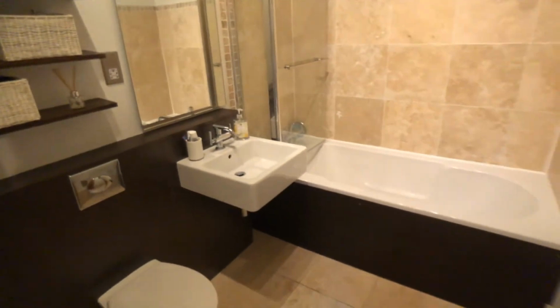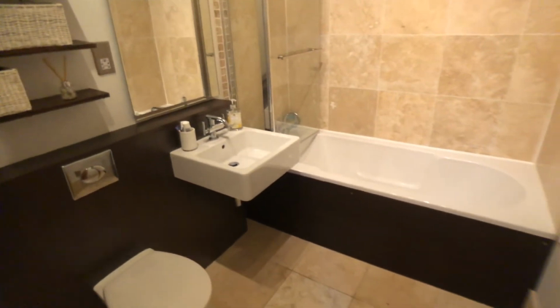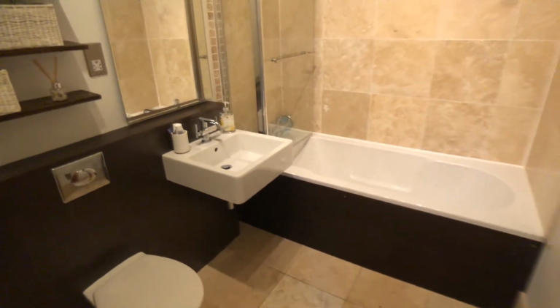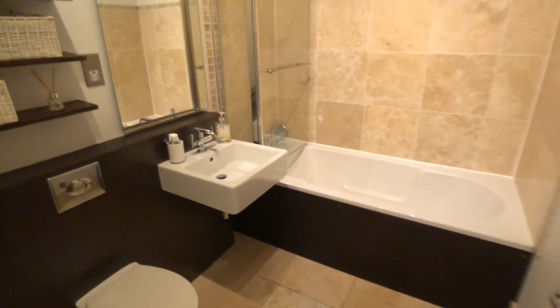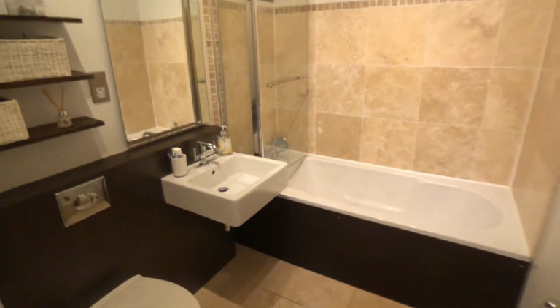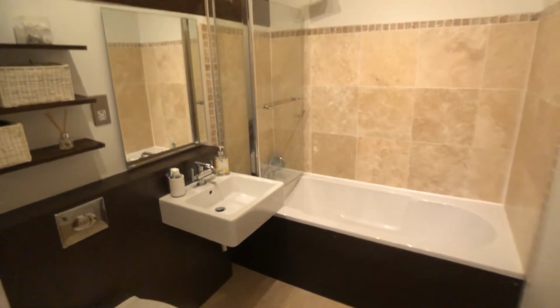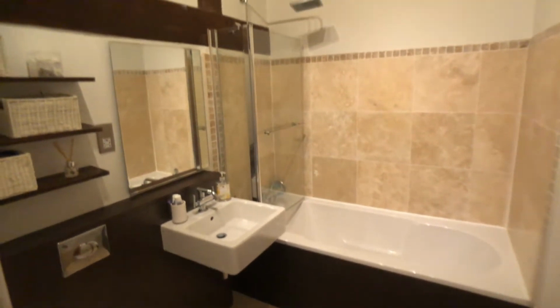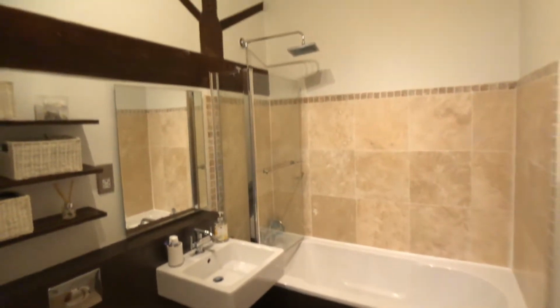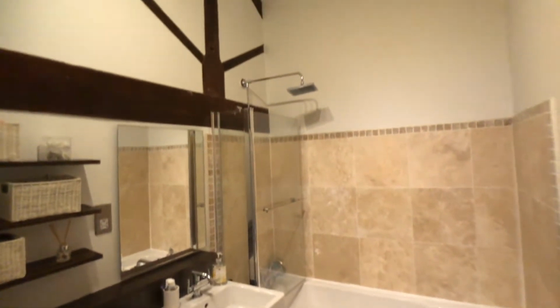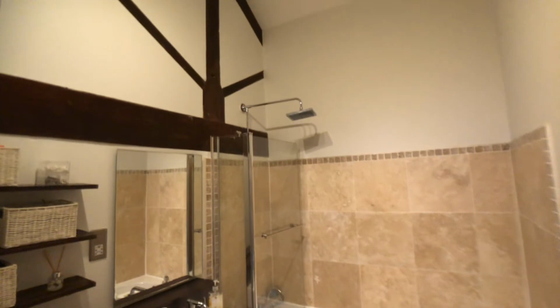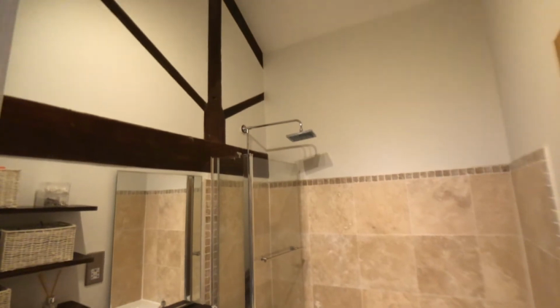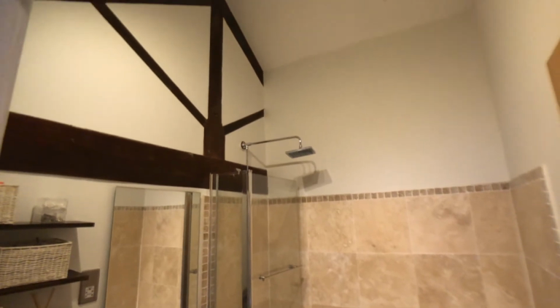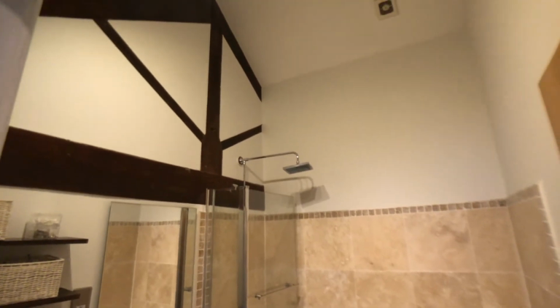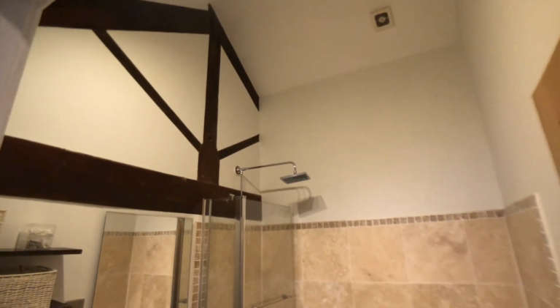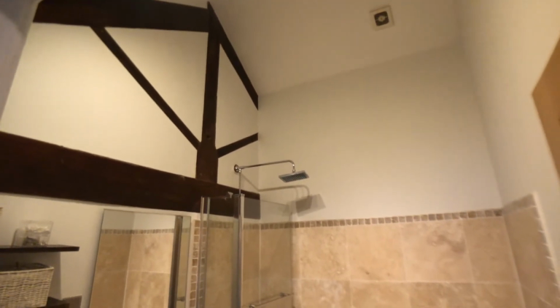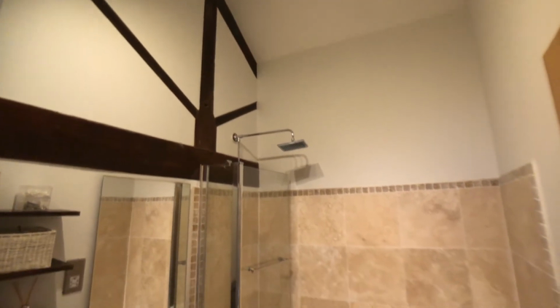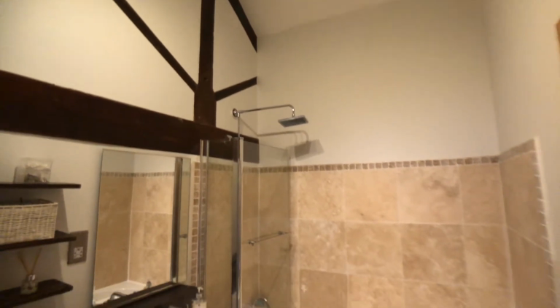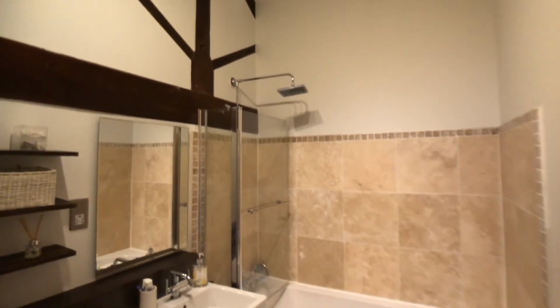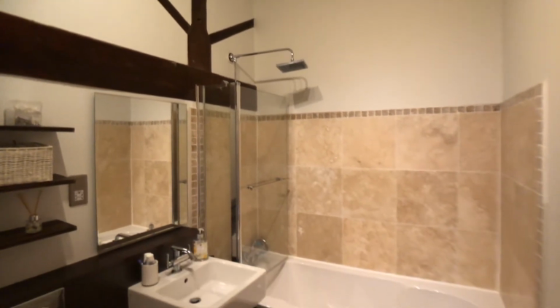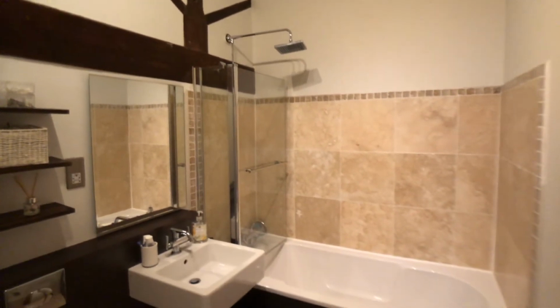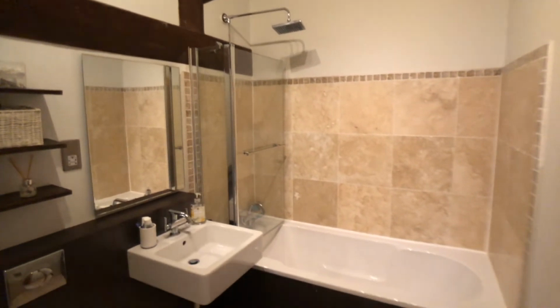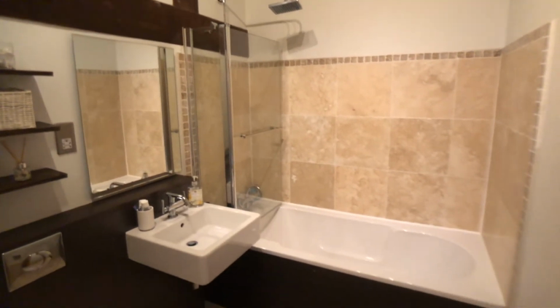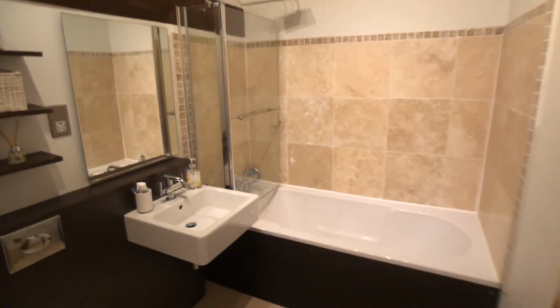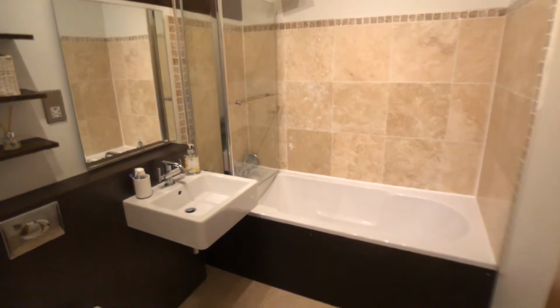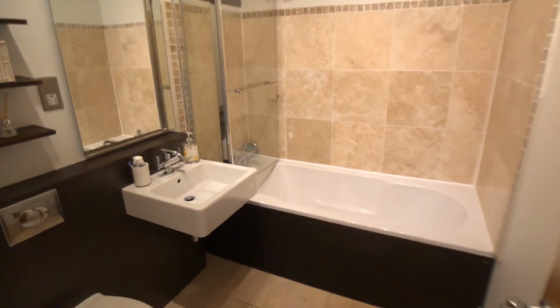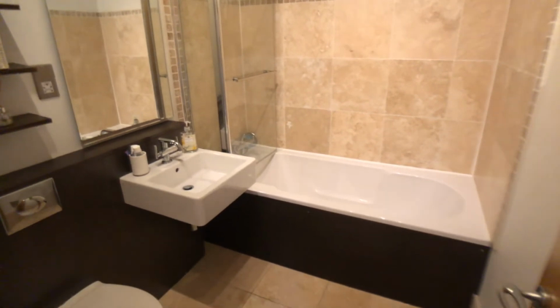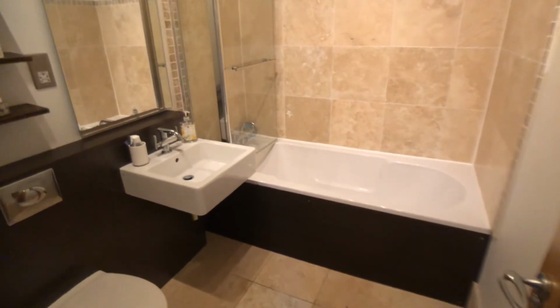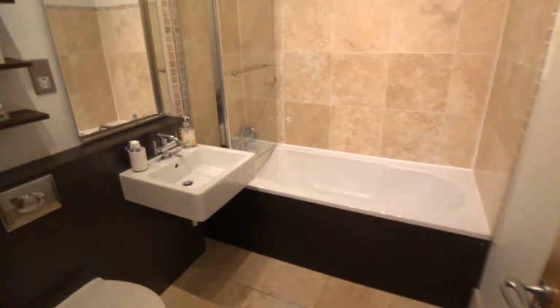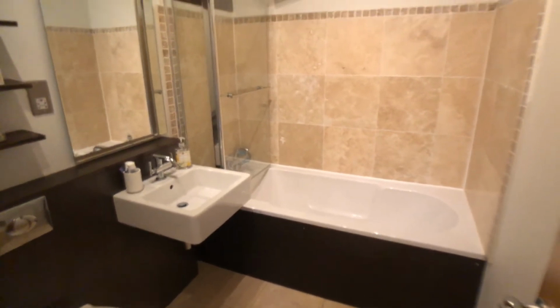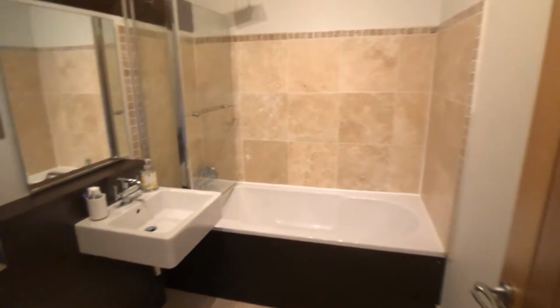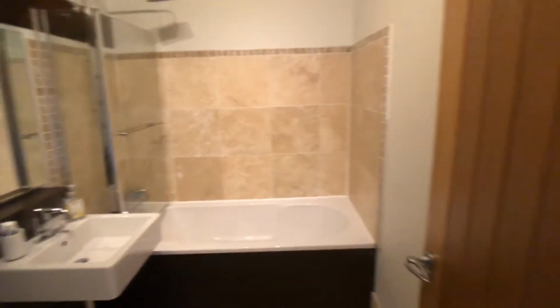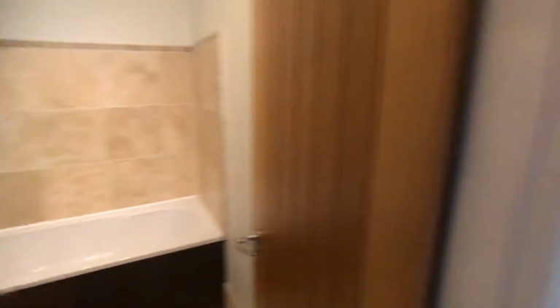This is the main bathroom, with travertine tiling and mixer shower fittings over the bath.